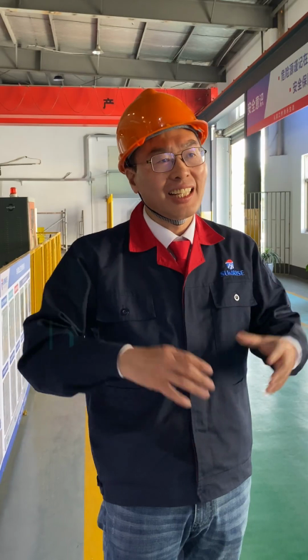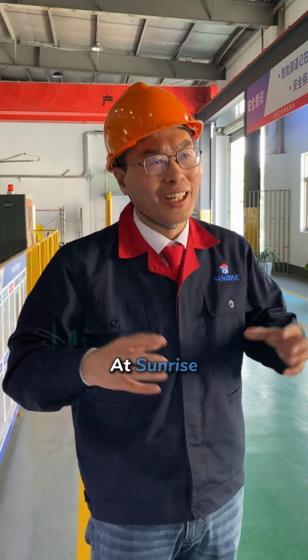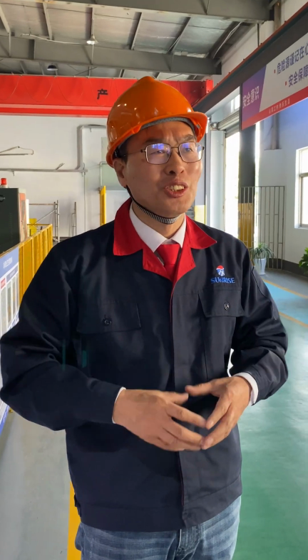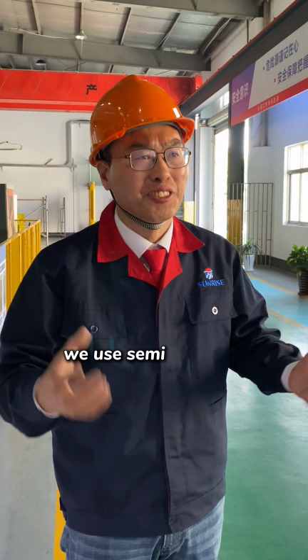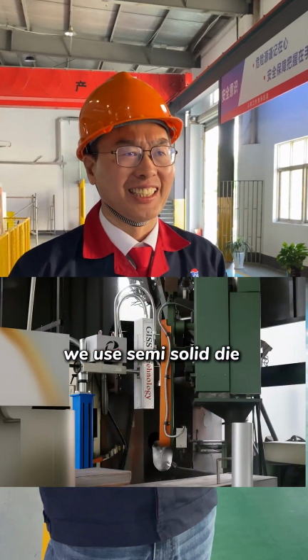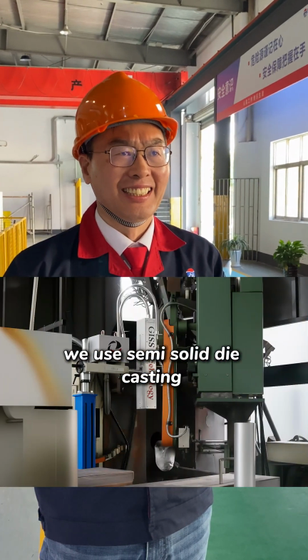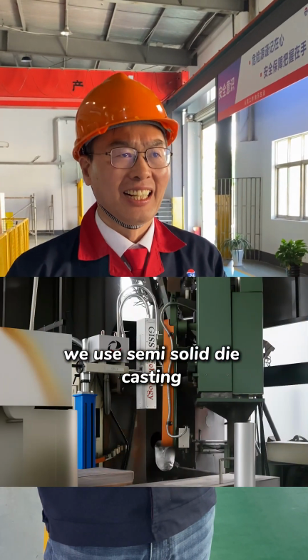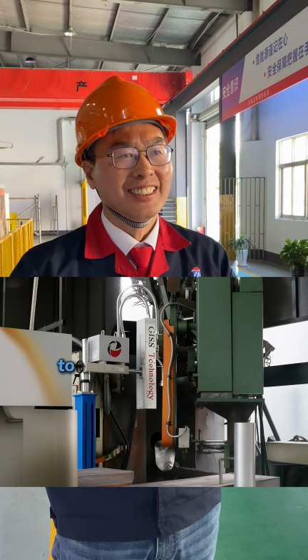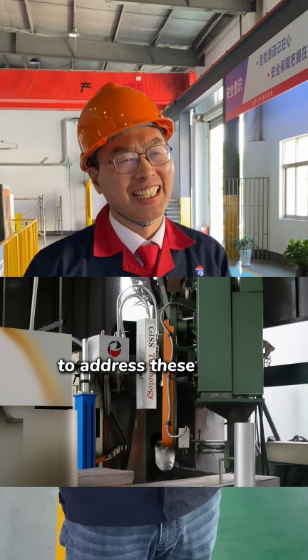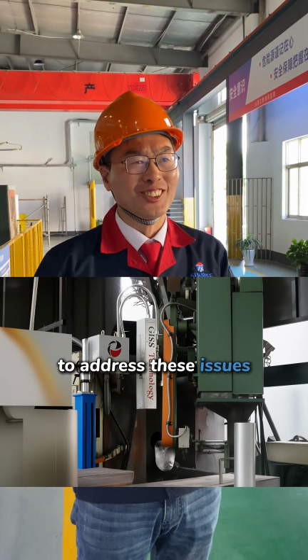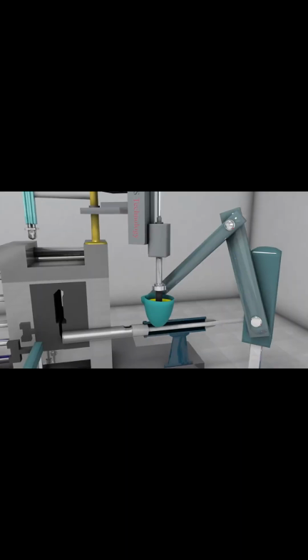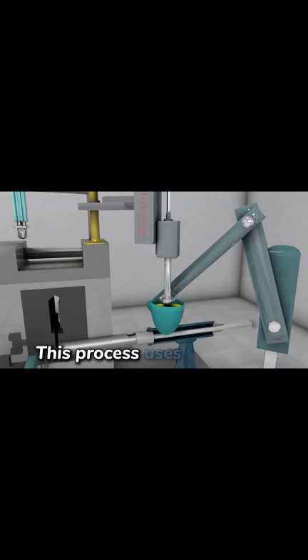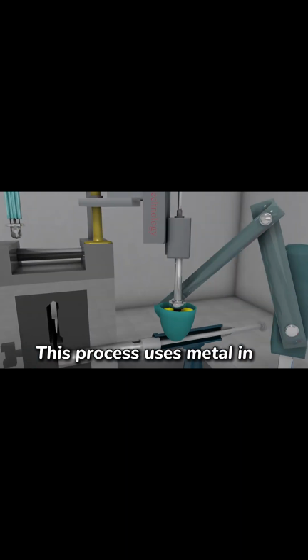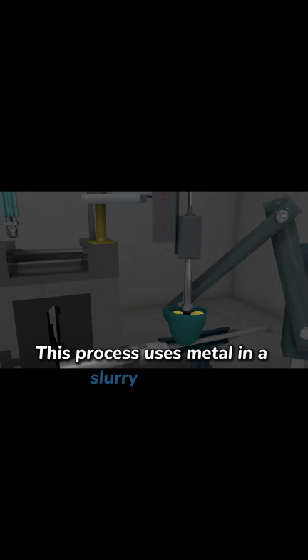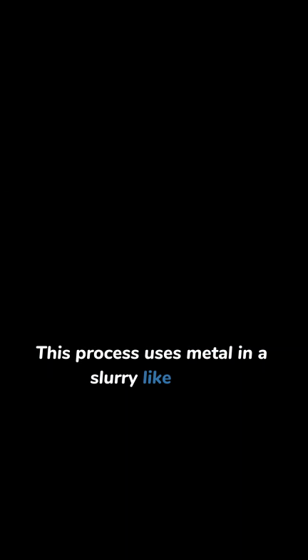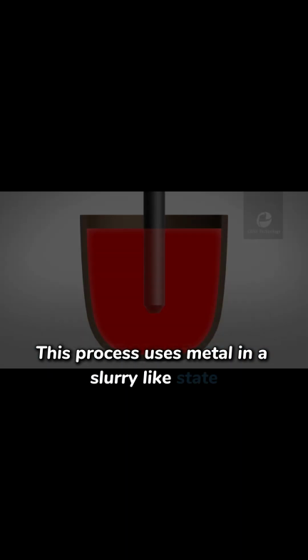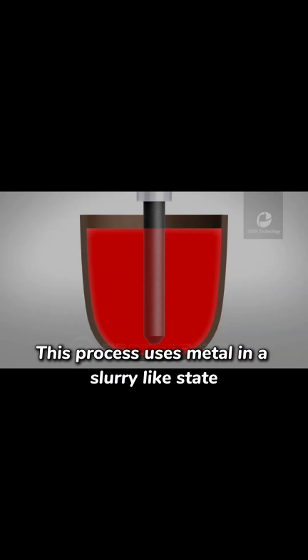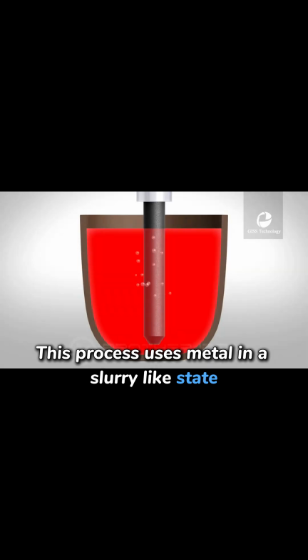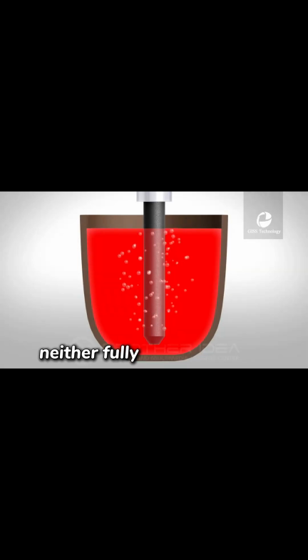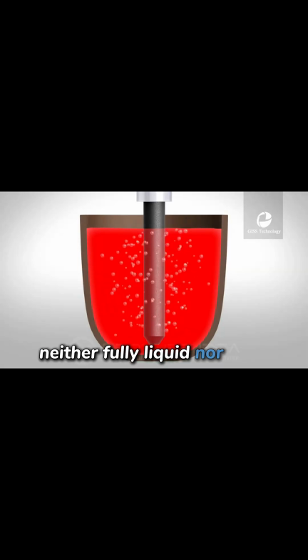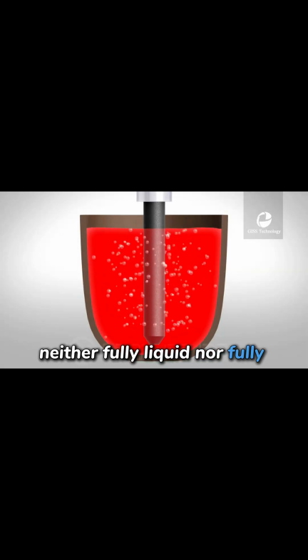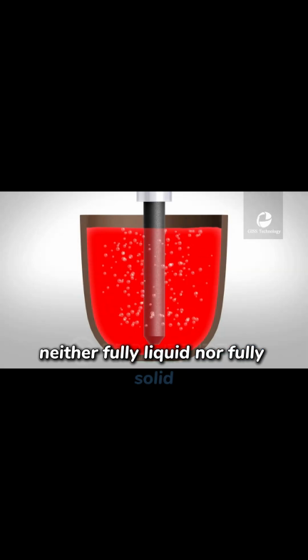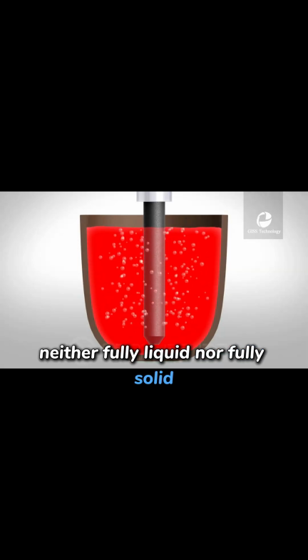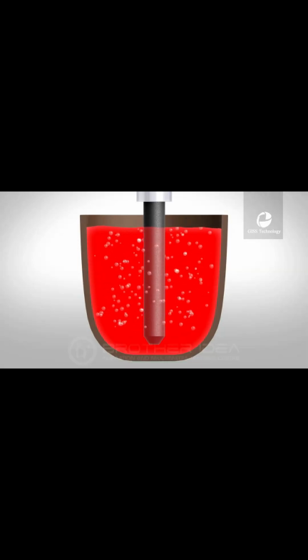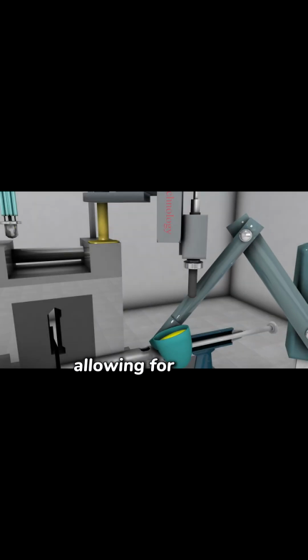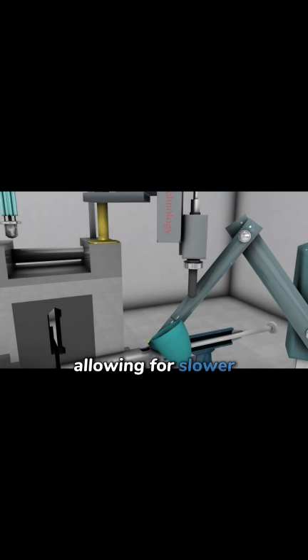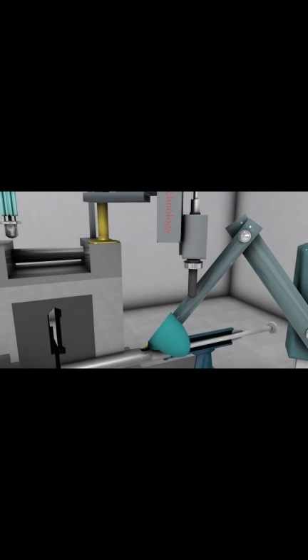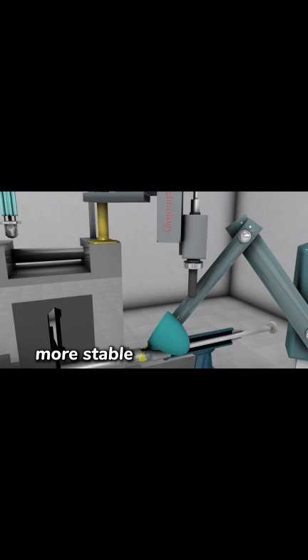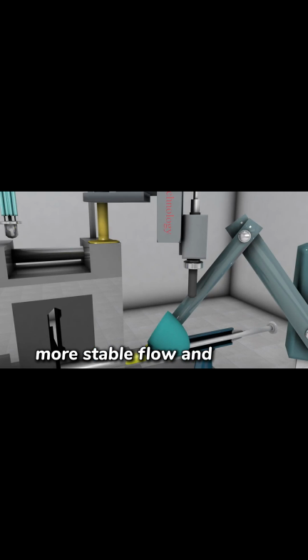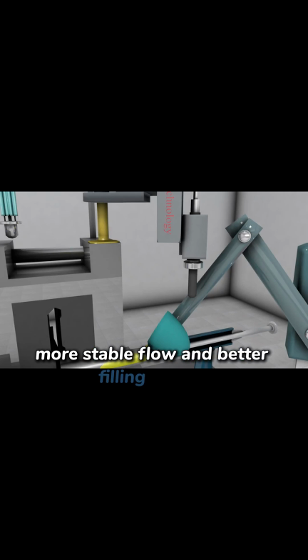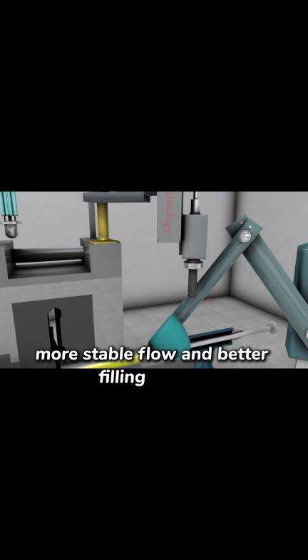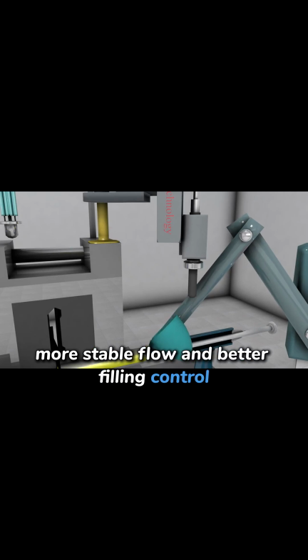At Sunrise, we use semi-solid die casting to address these issues. This process uses metal in a slurry-like state, neither fully liquid nor fully solid, allowing for slower, more stable flow and better filling control.